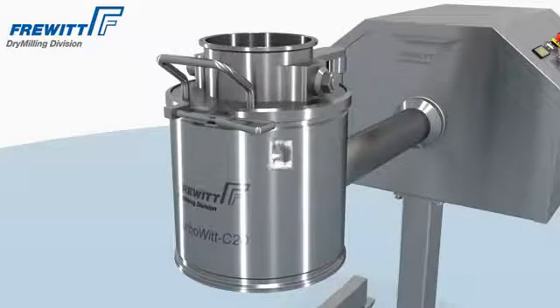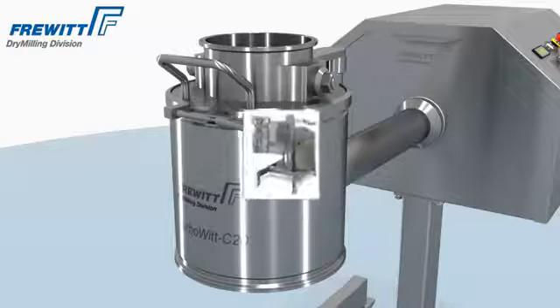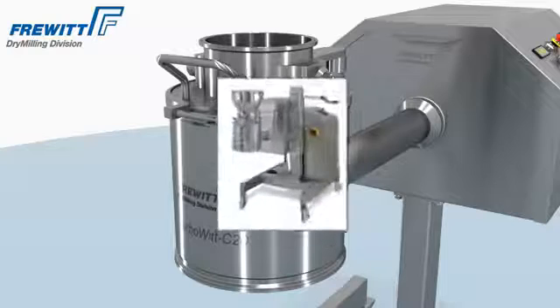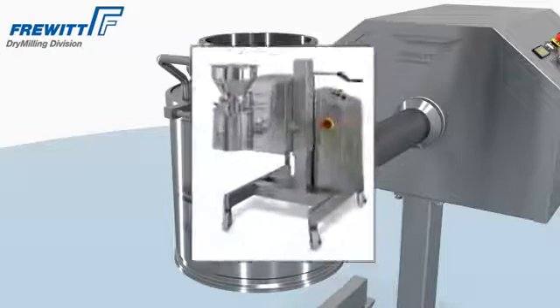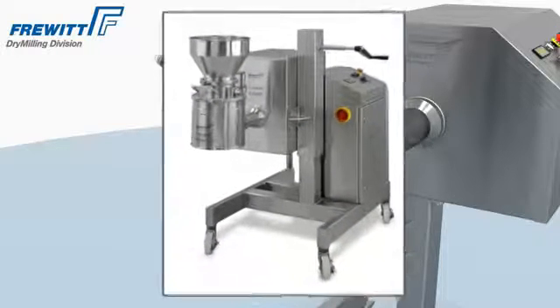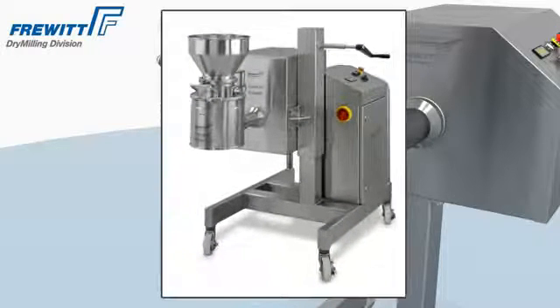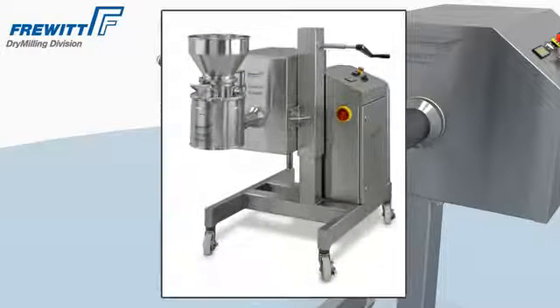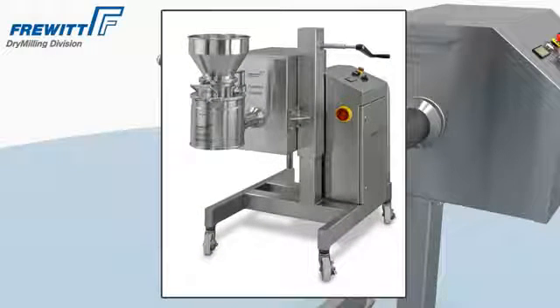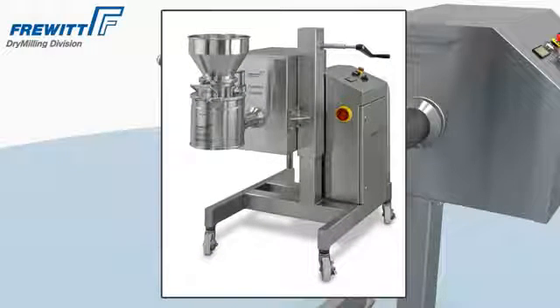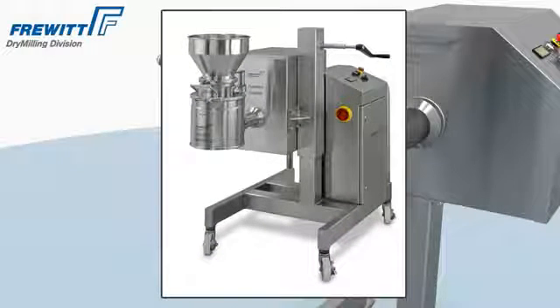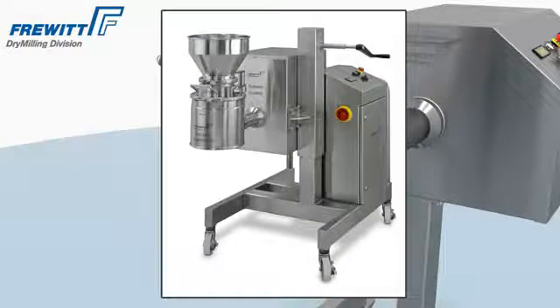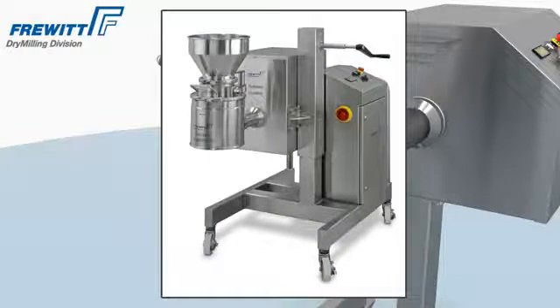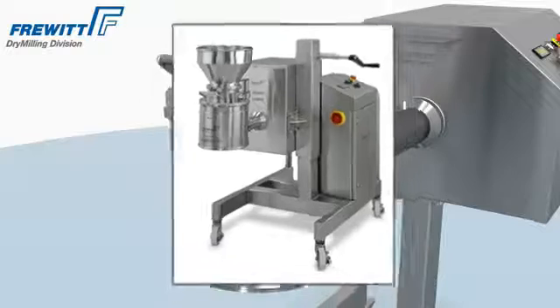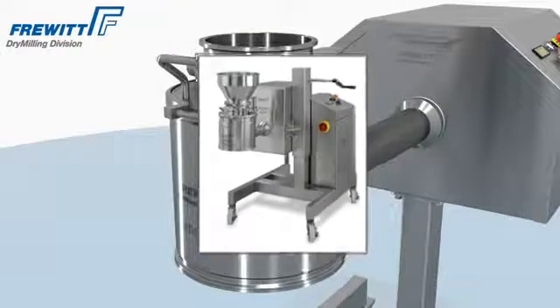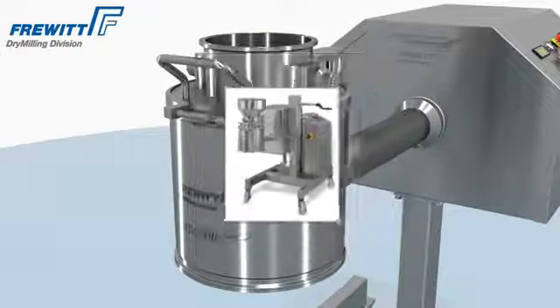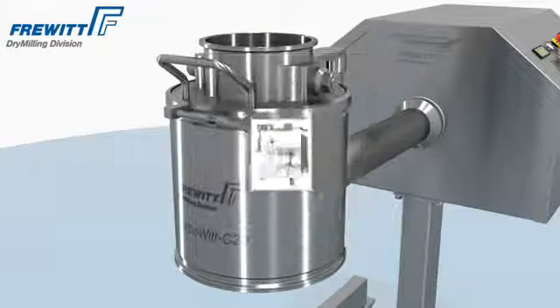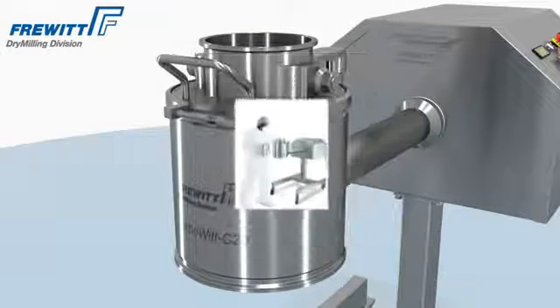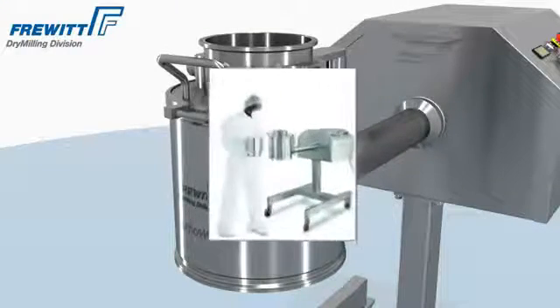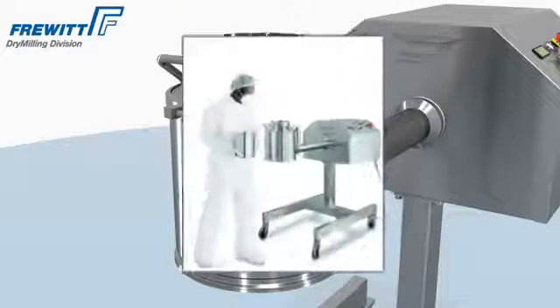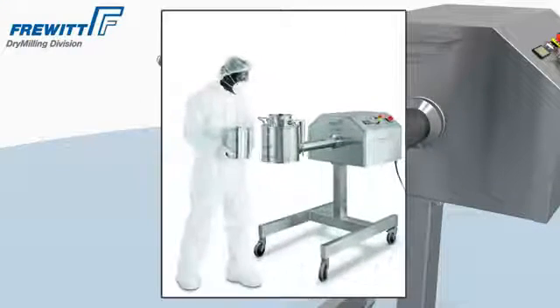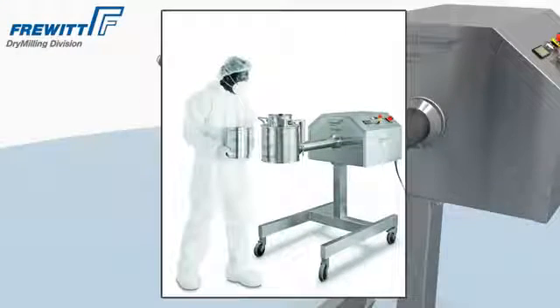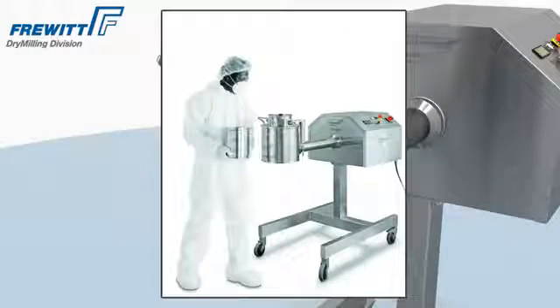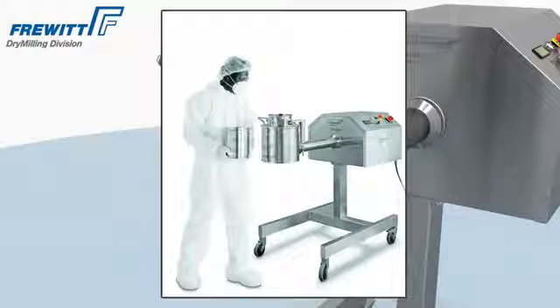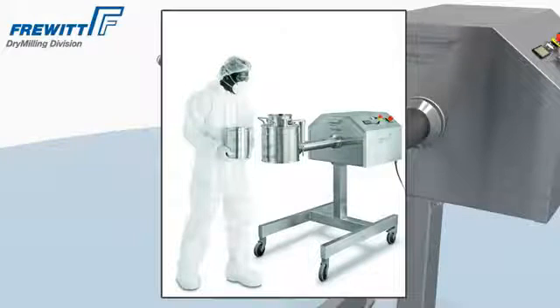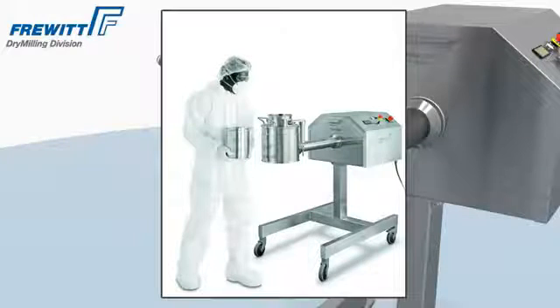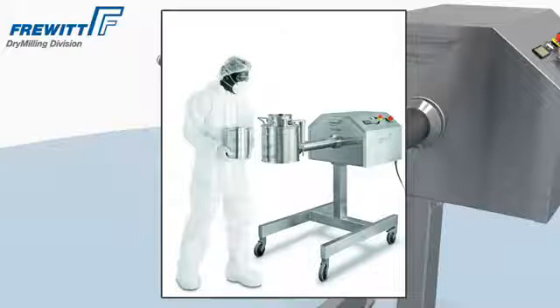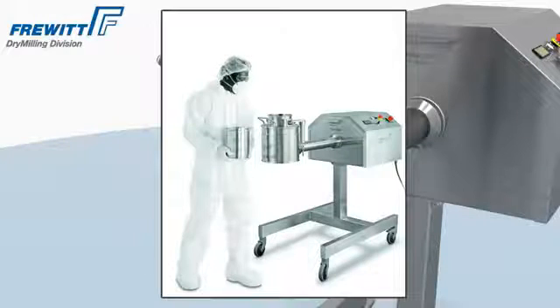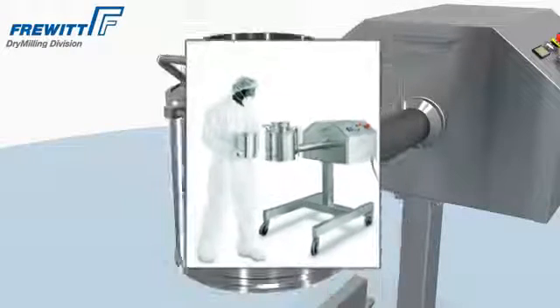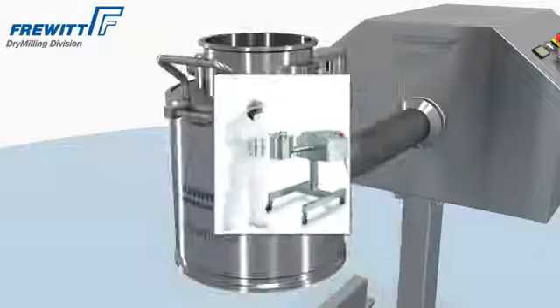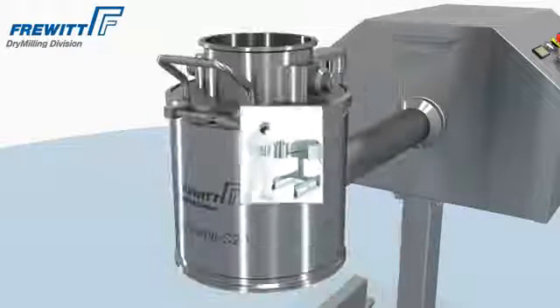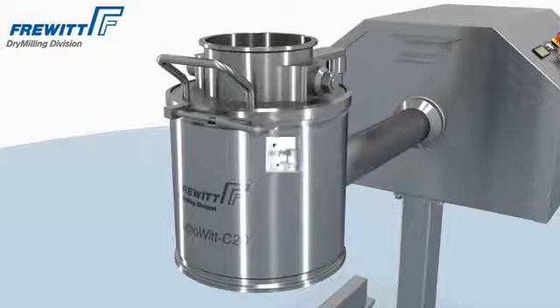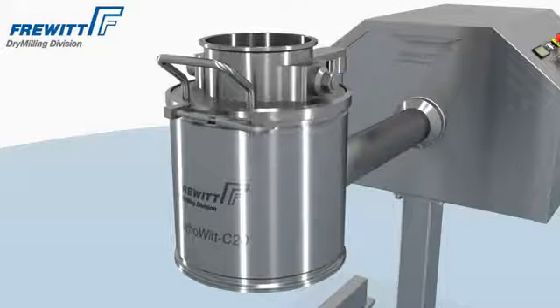The TurboVit C20 combined with a Conivit 200 and height adjustment. Each TurboVit can be changed easily into a Conivit mill system.